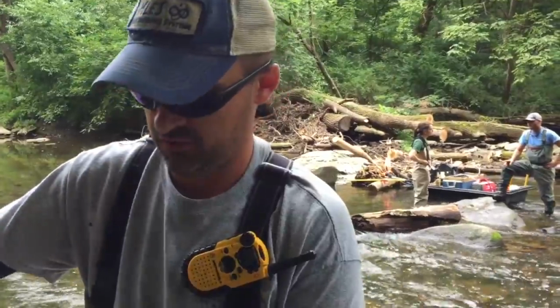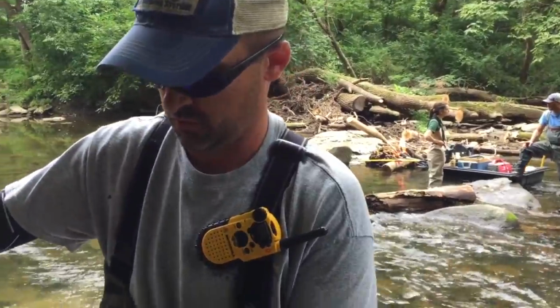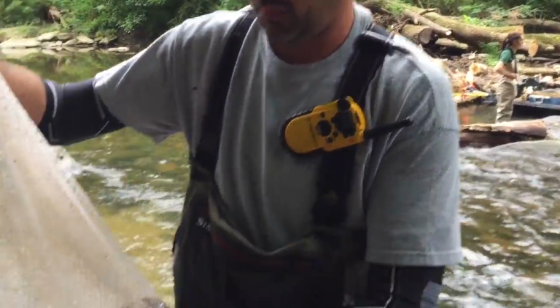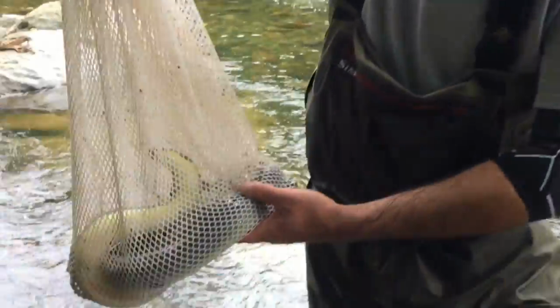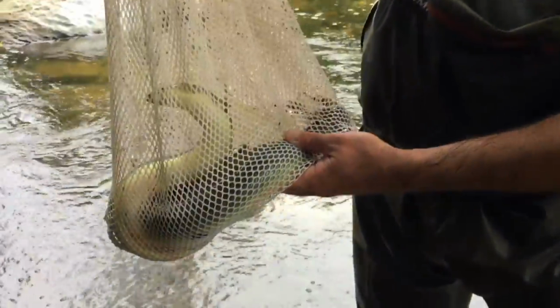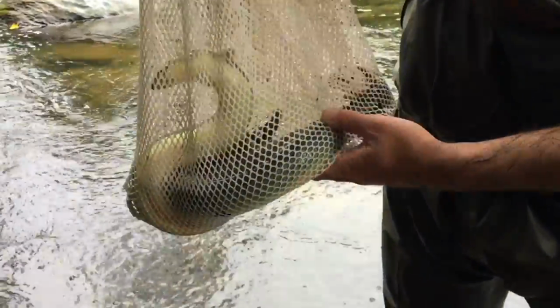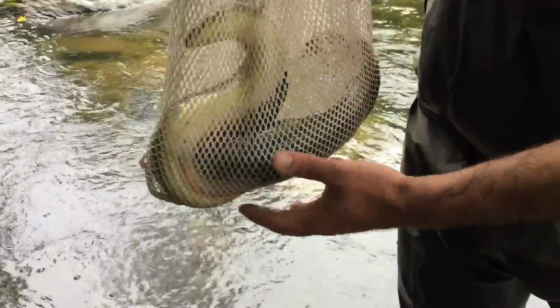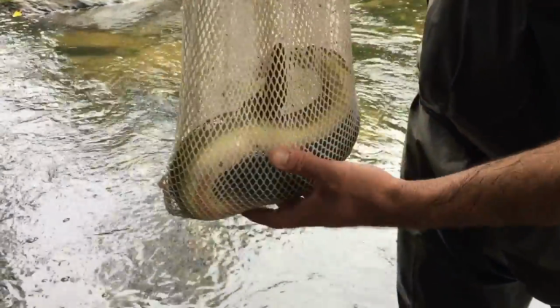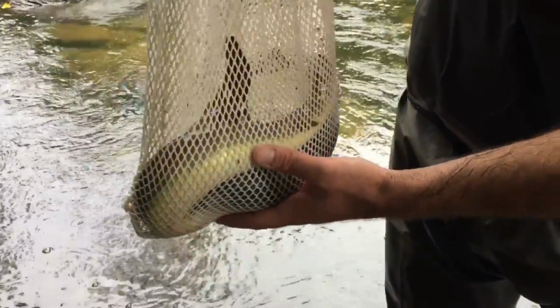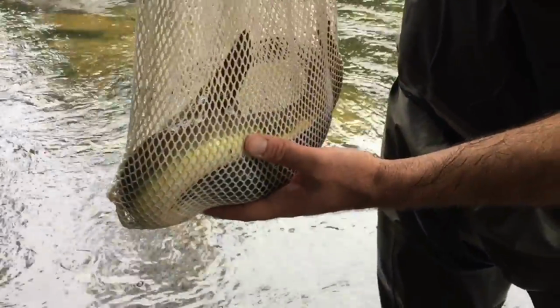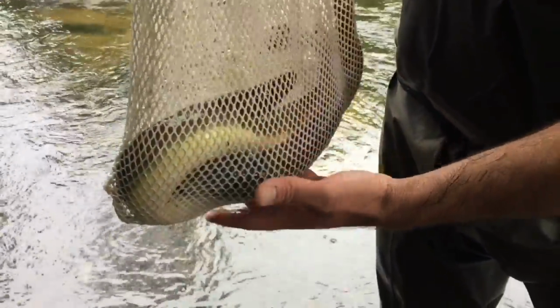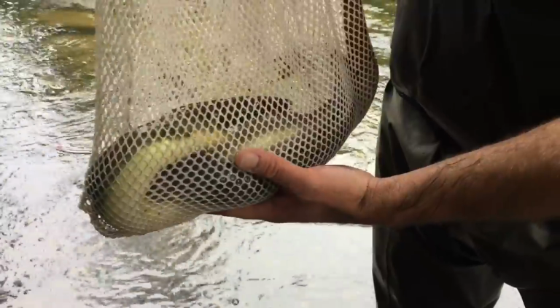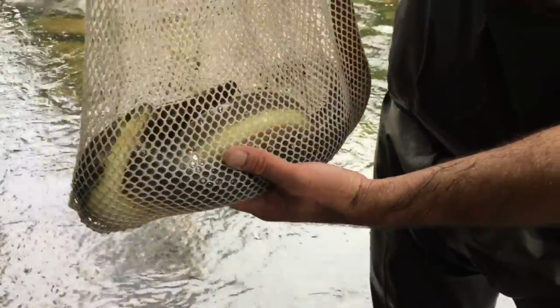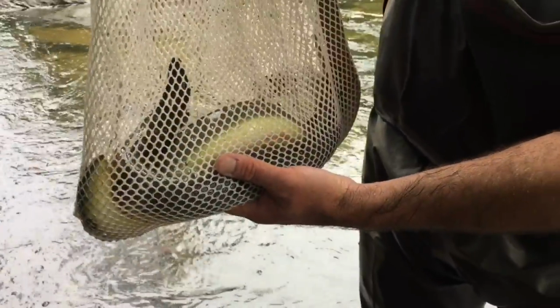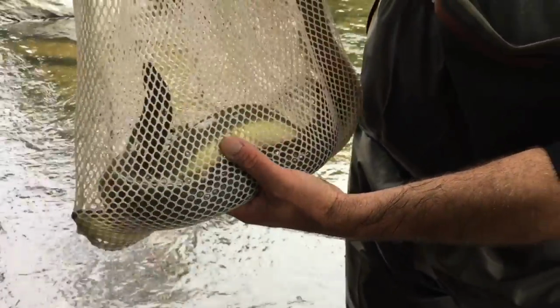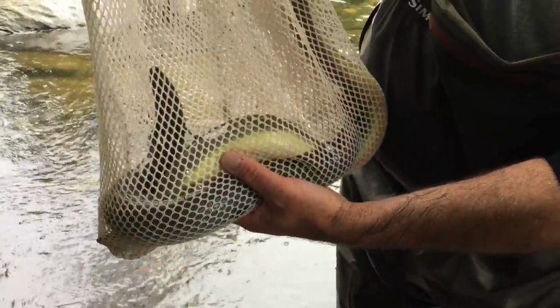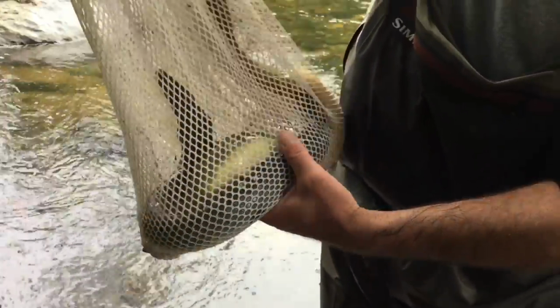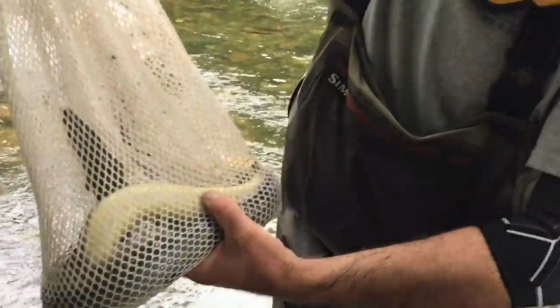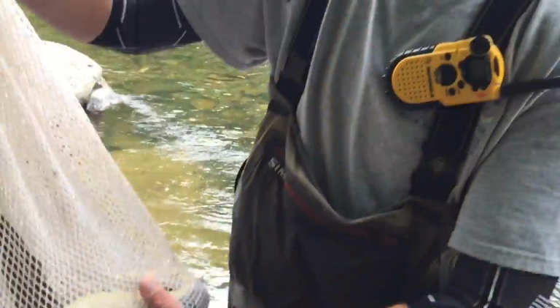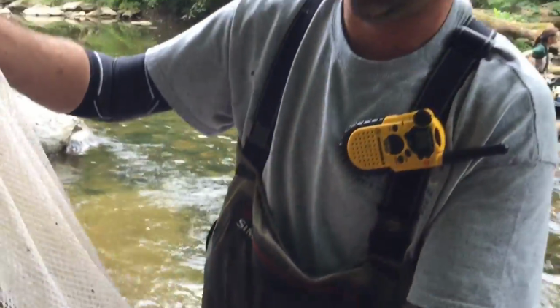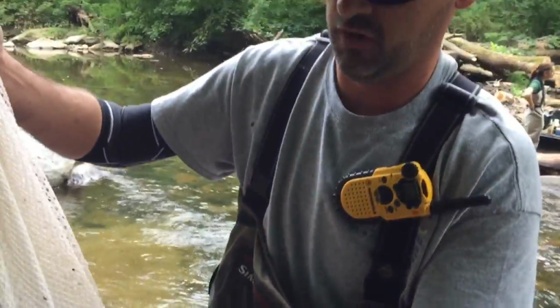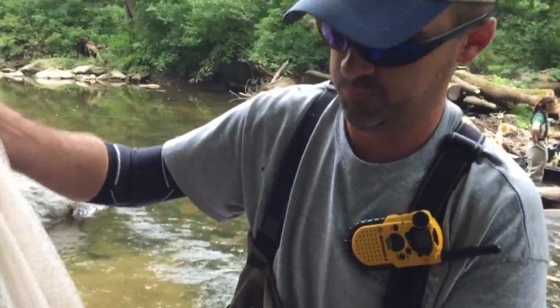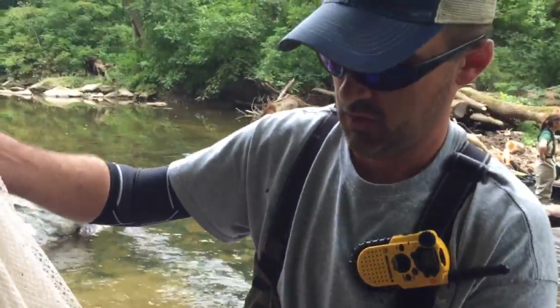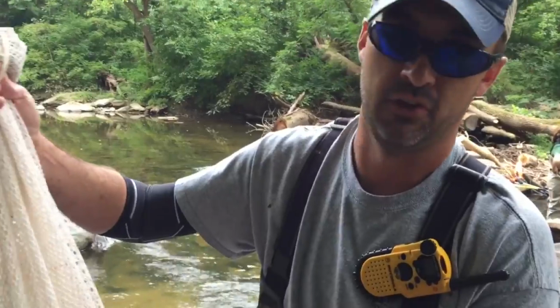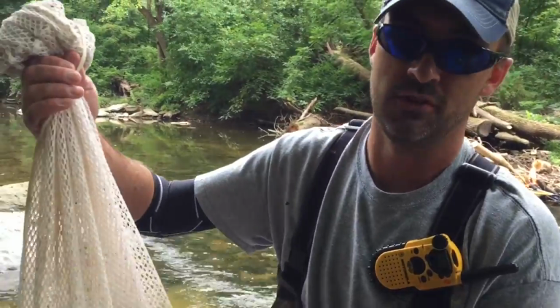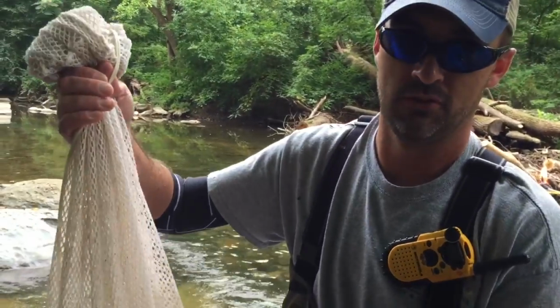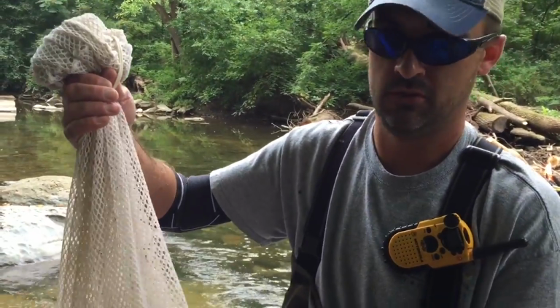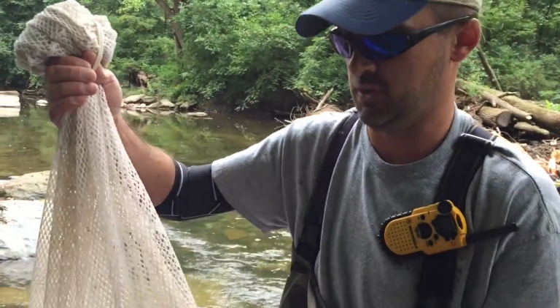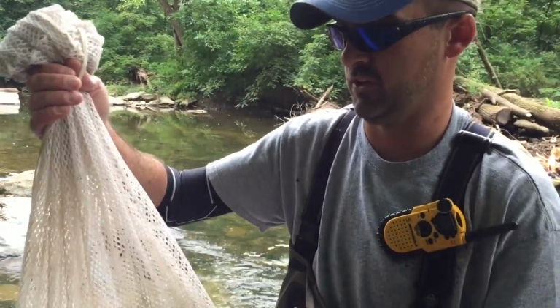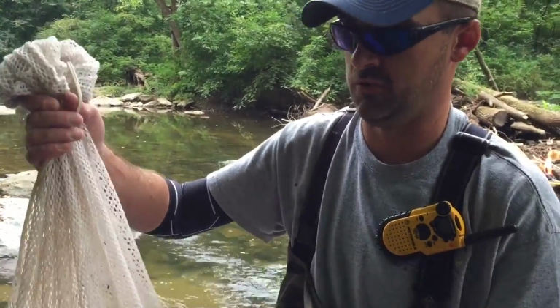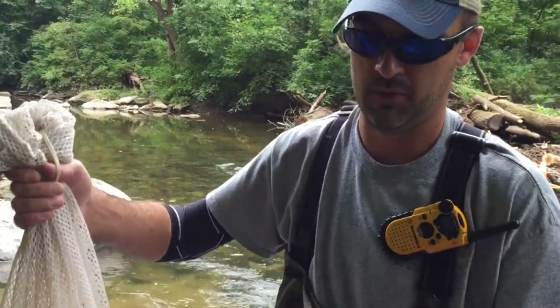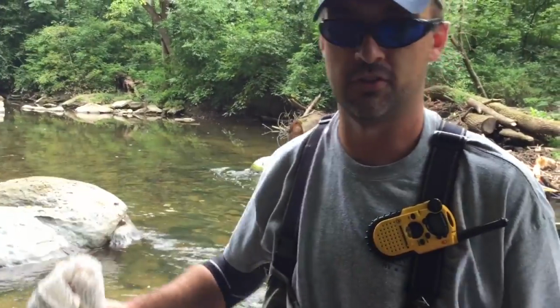For eels or other big game fish, we'll take a tissue plug, and send that out for contaminant analysis. They can look for mercury, PCBs, and any other contaminants that might be in the fish tissue.